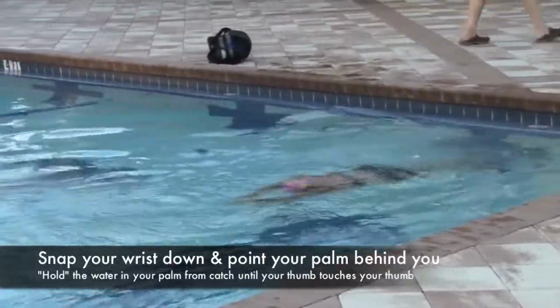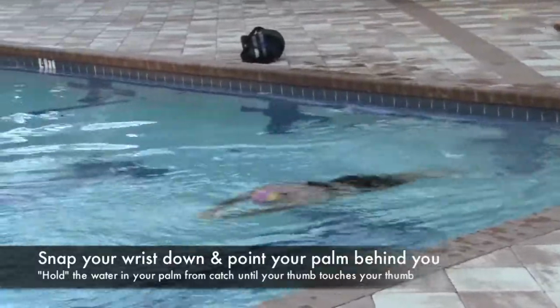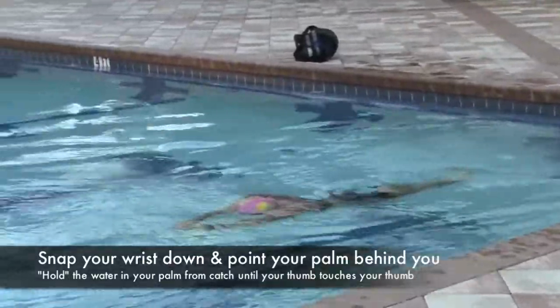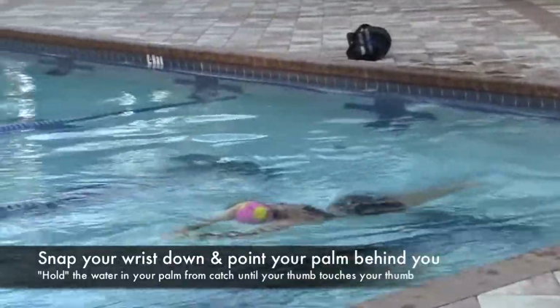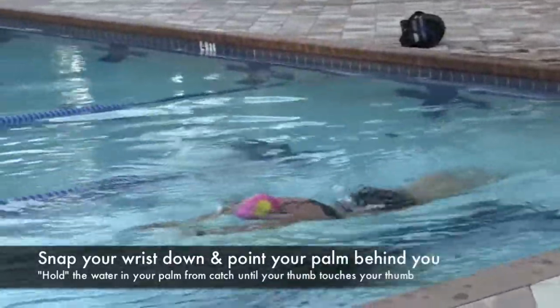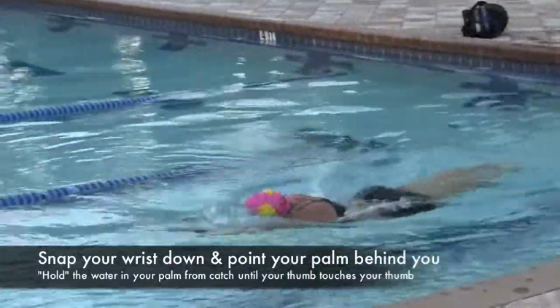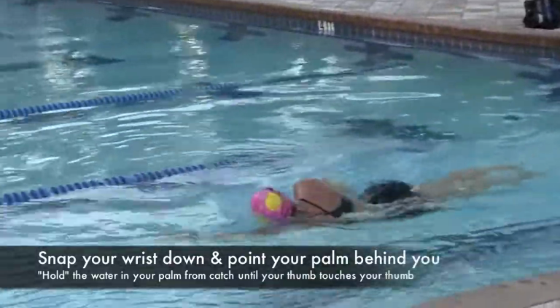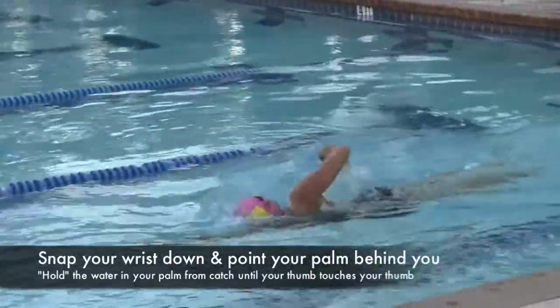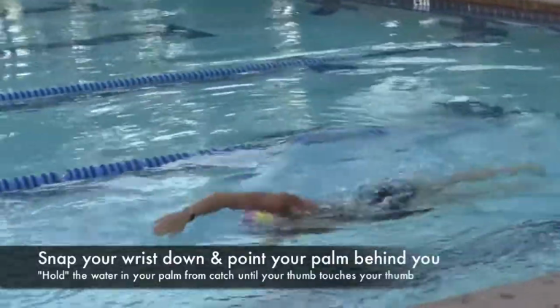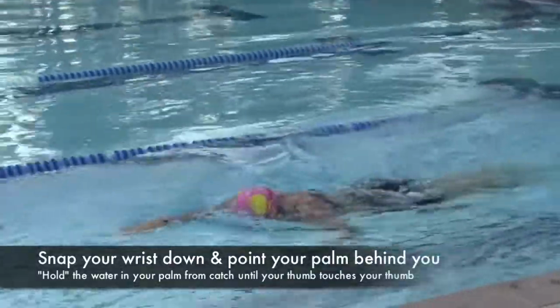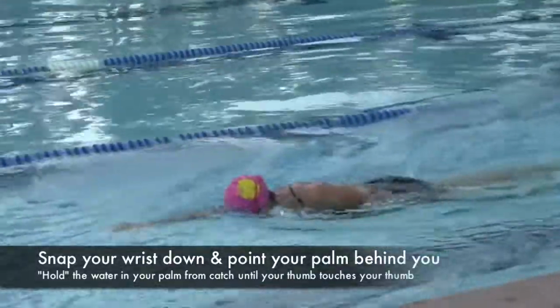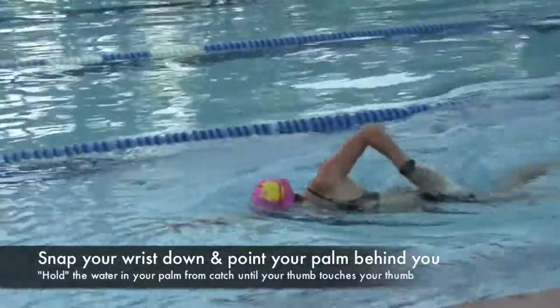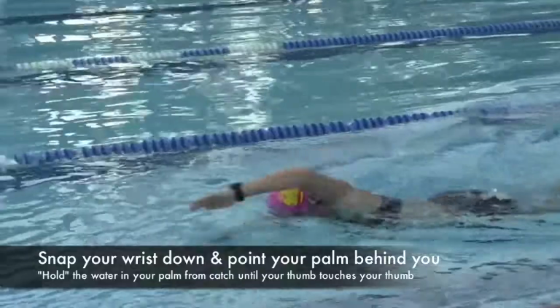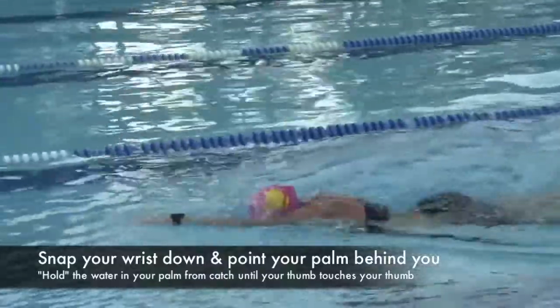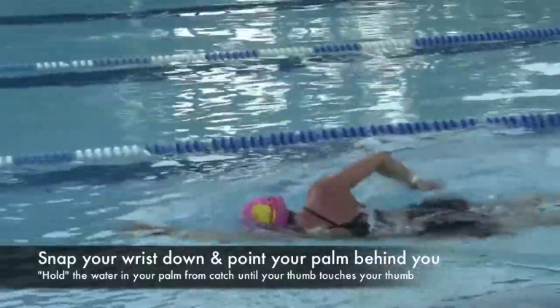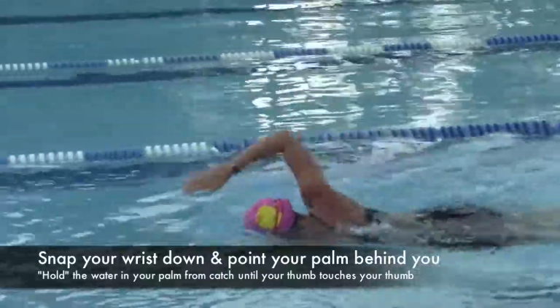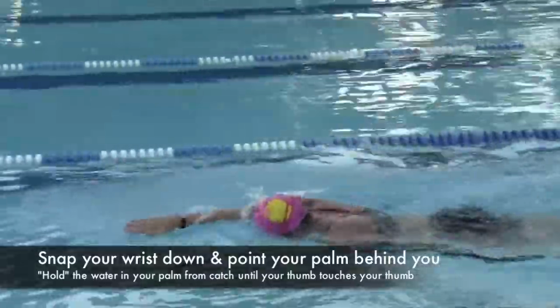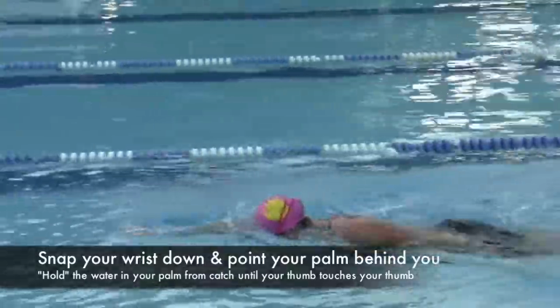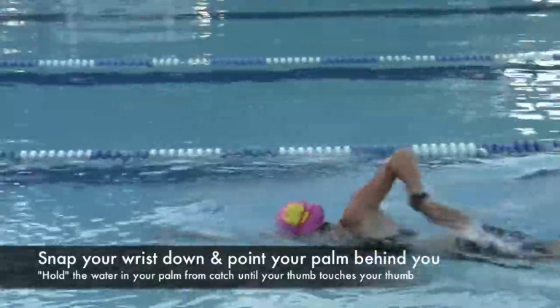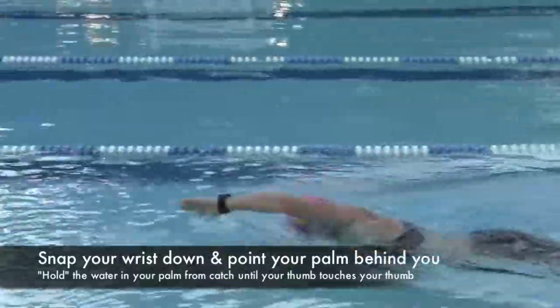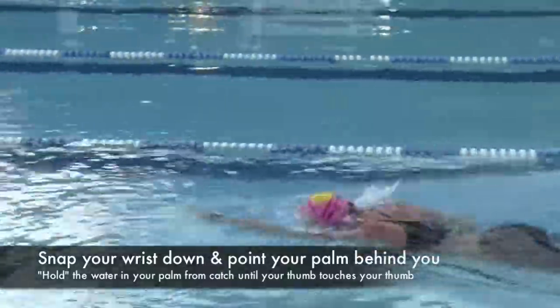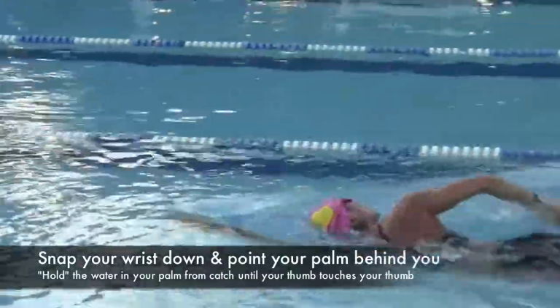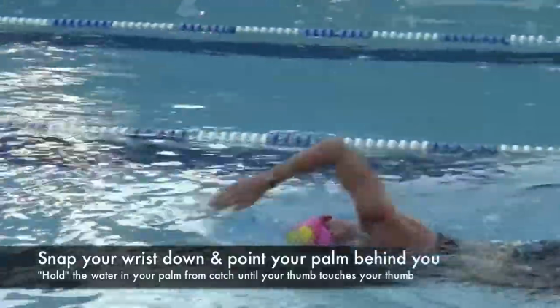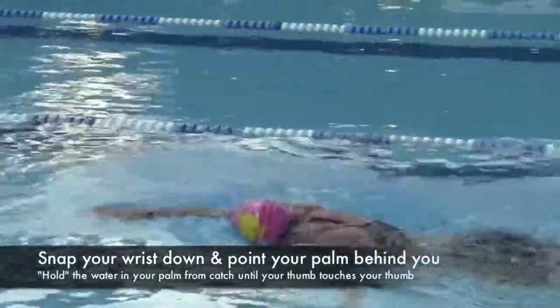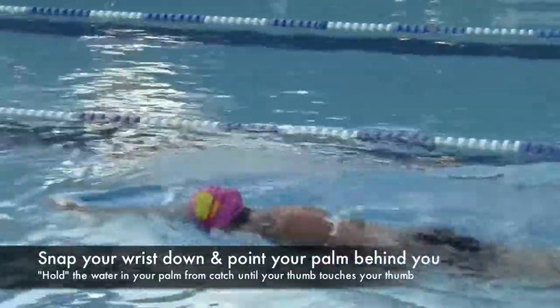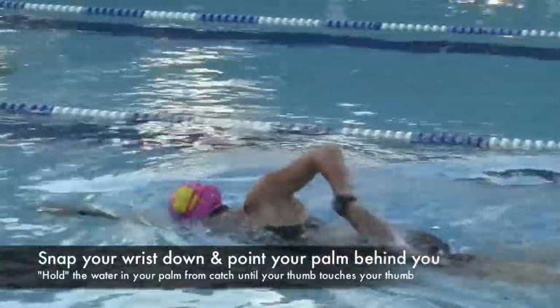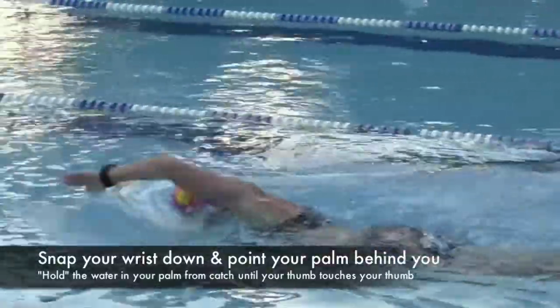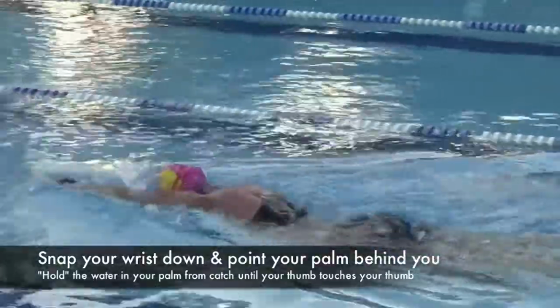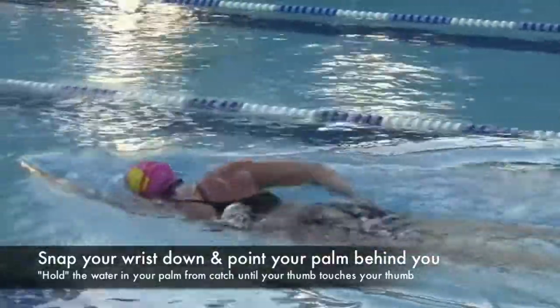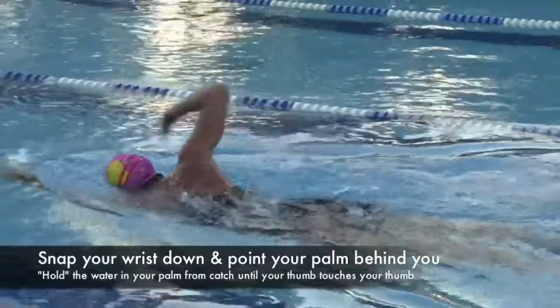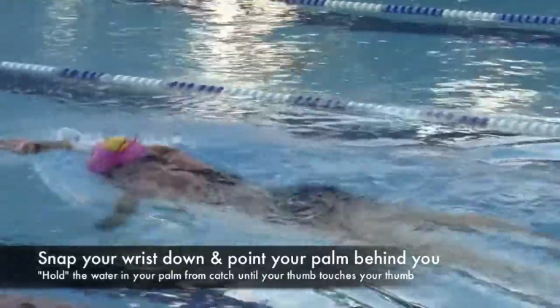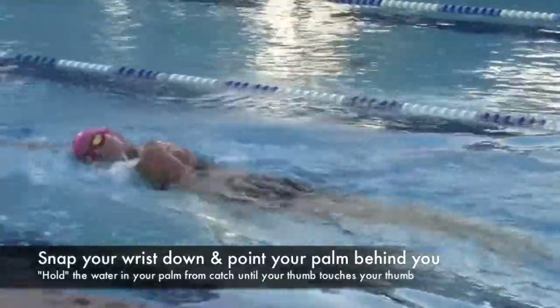That's what we refer to as a catch-up drill. Again, you'll see it from the side here — when the hand is almost out to her wrist, that's when she pulls through.